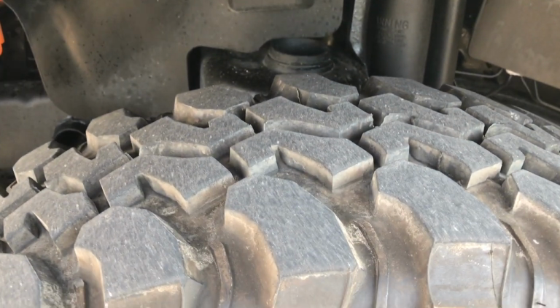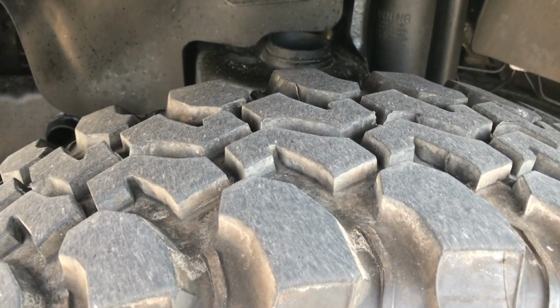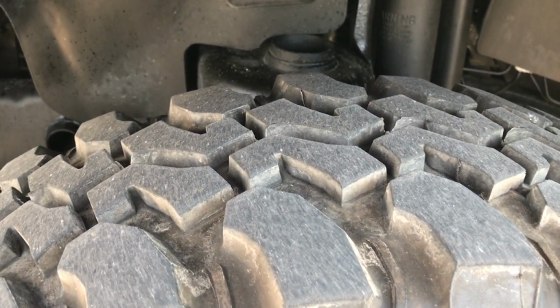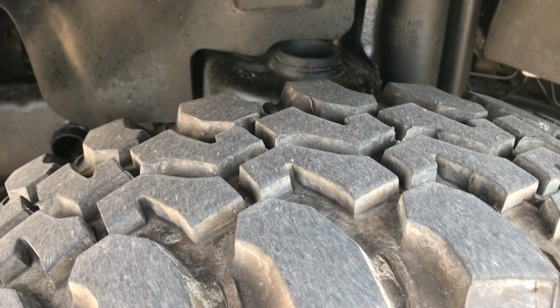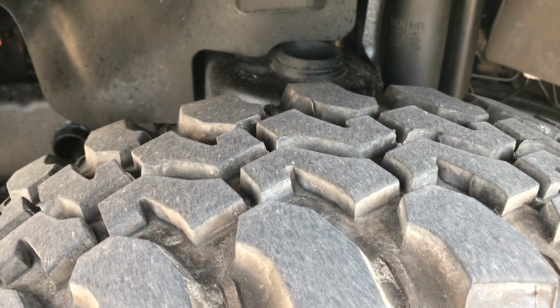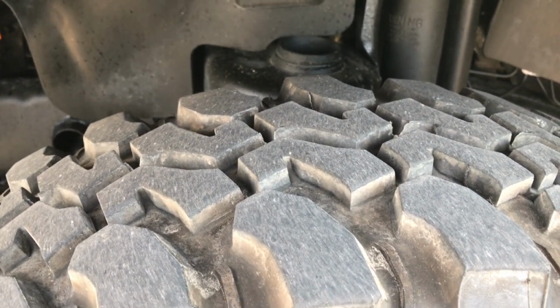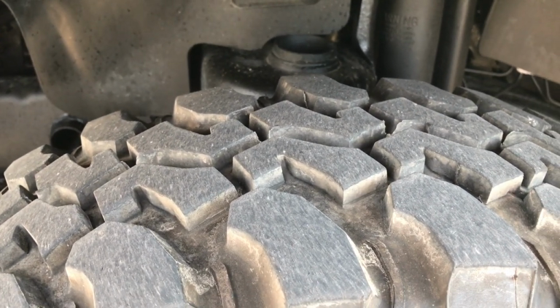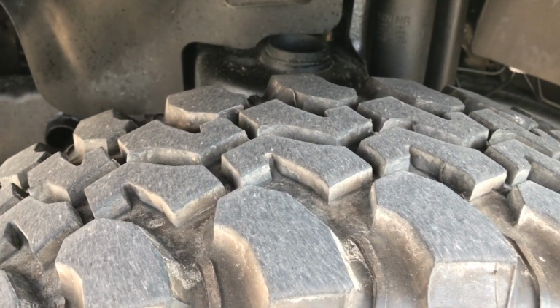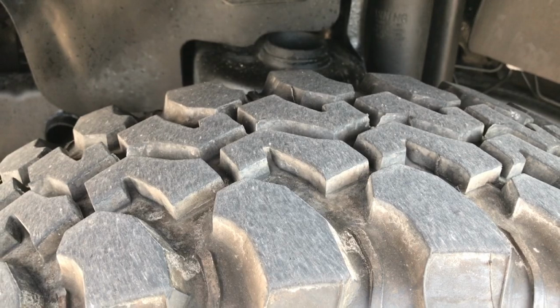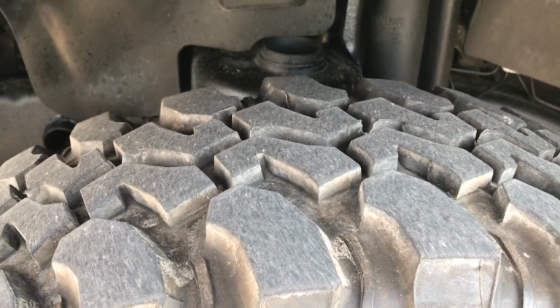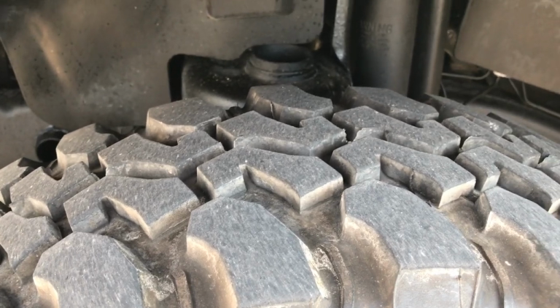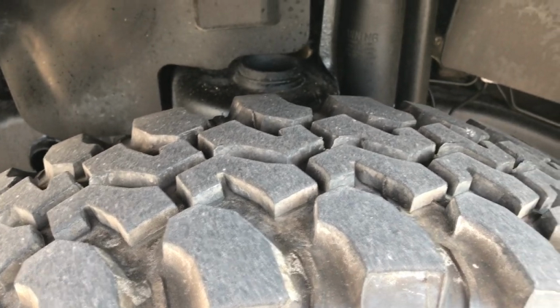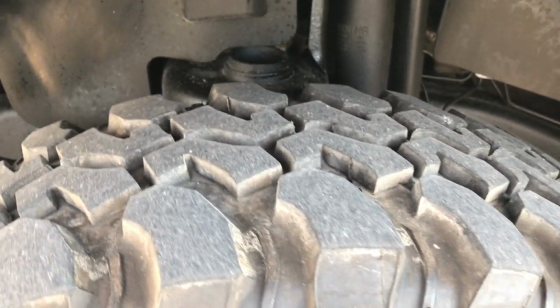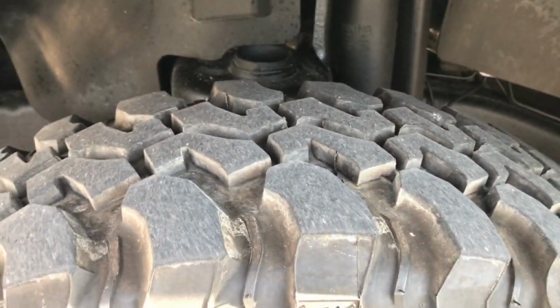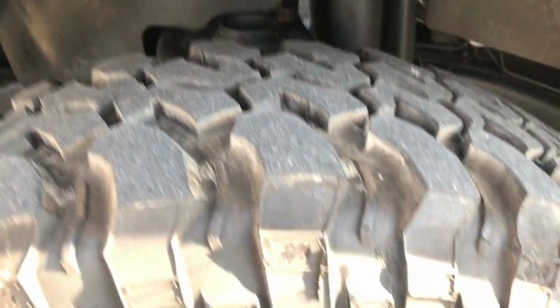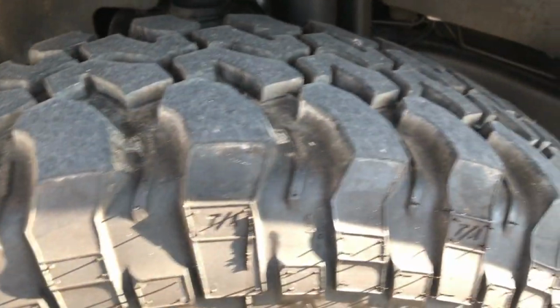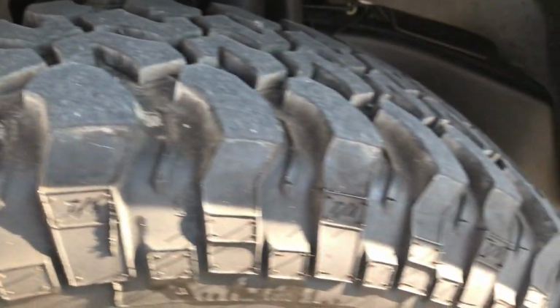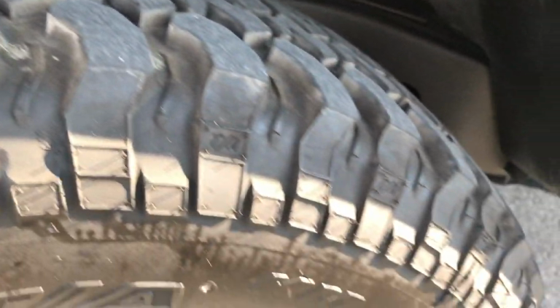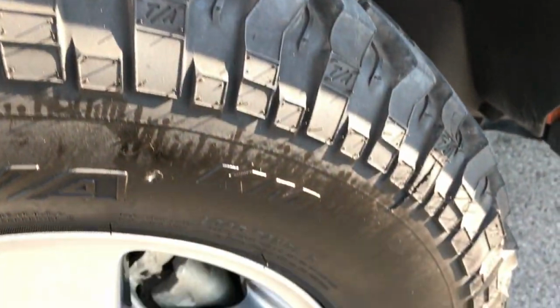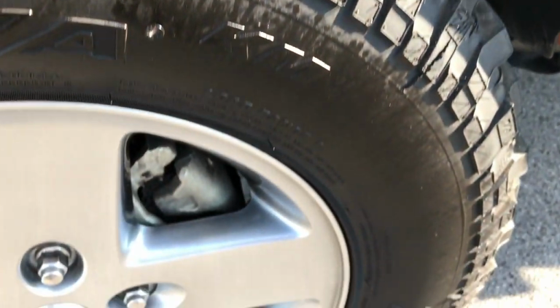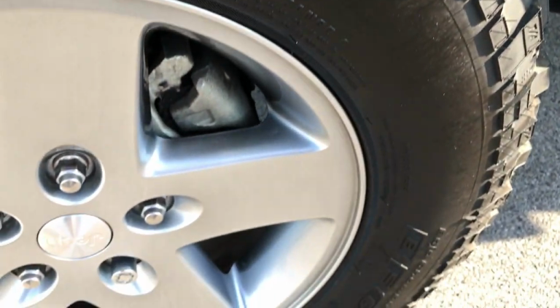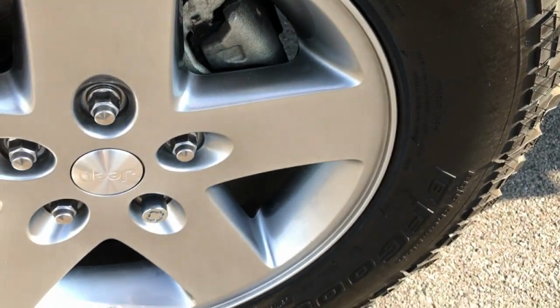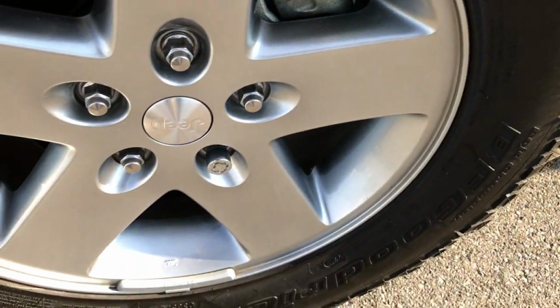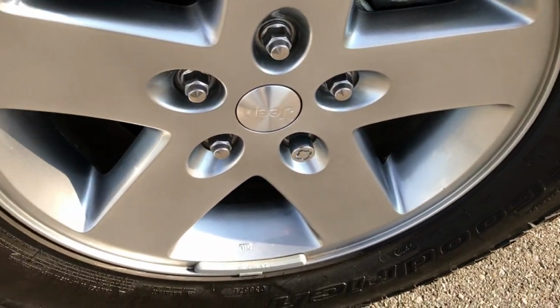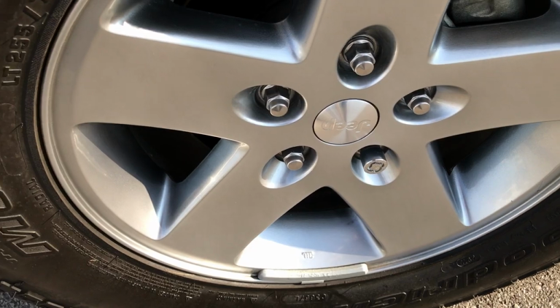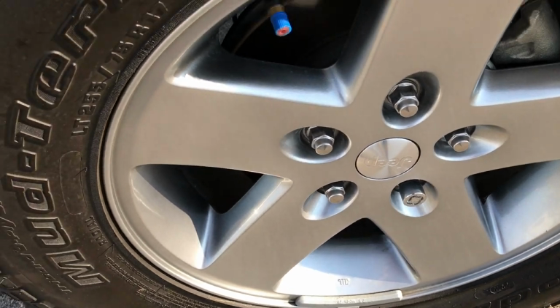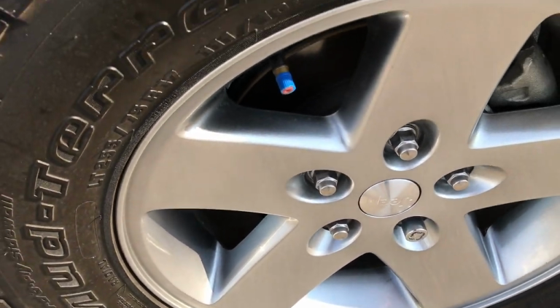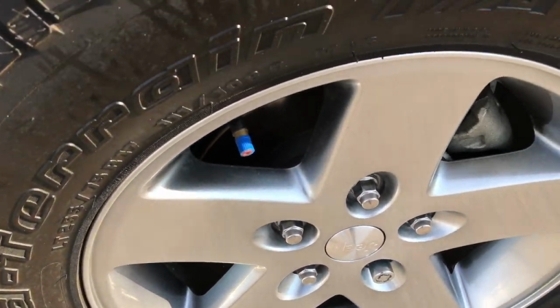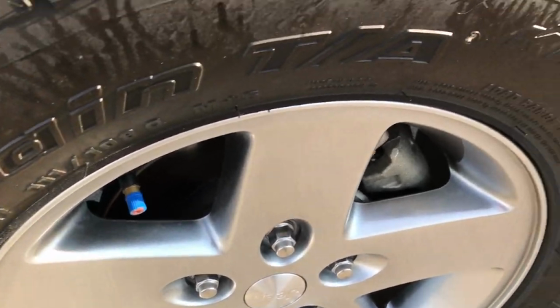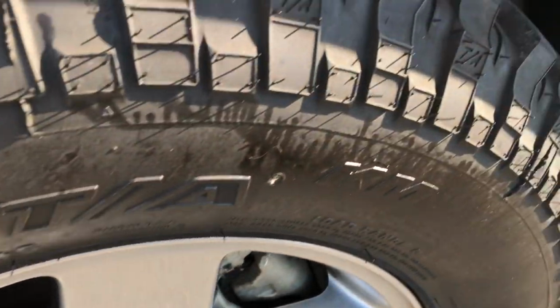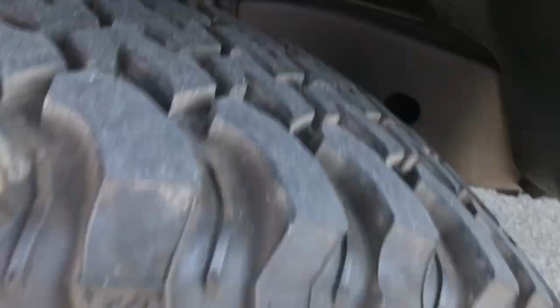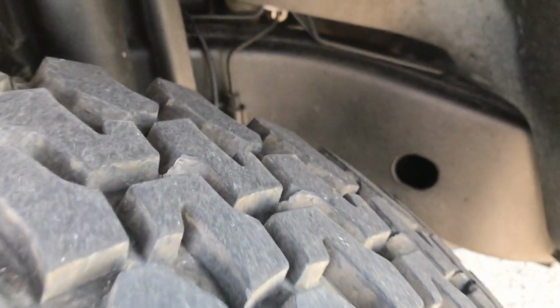These tires look like they have probably about 80 to 90% of the tread left. BF Goodrich Mud Terrains on the factory painted alloy rims that are in excellent condition — no scuffs or scrapes.